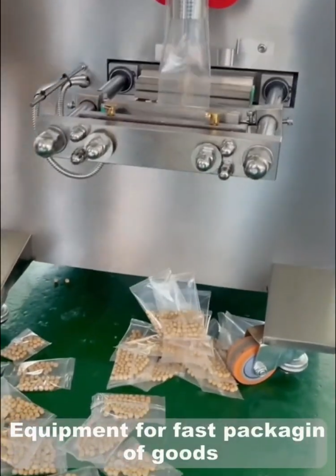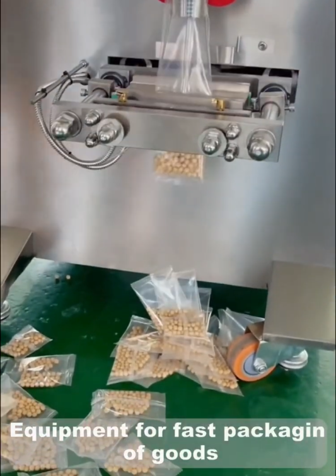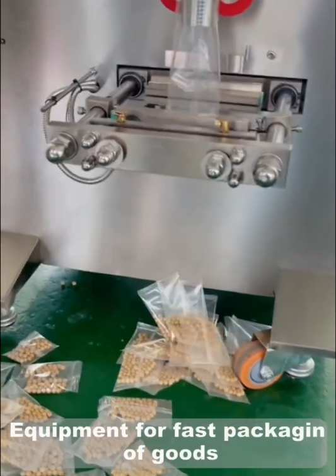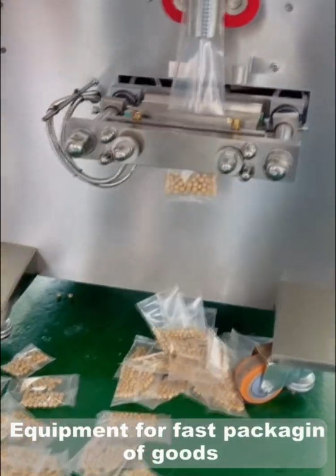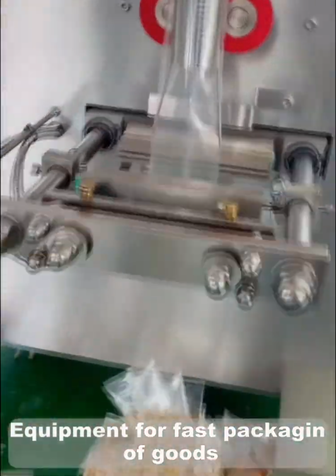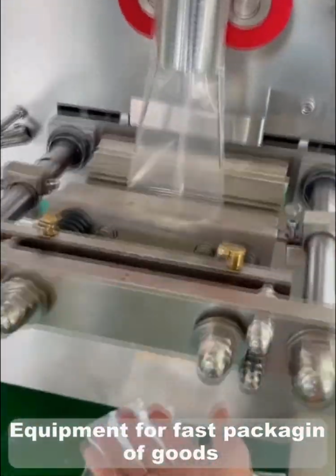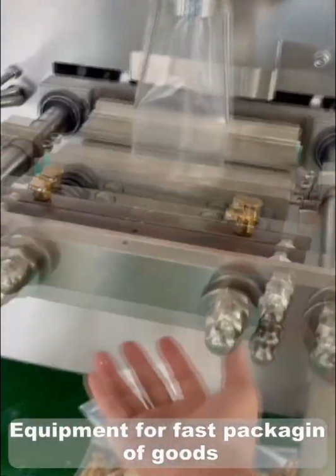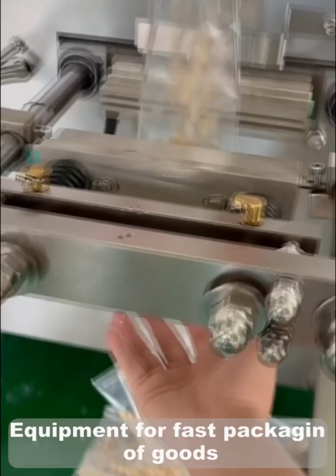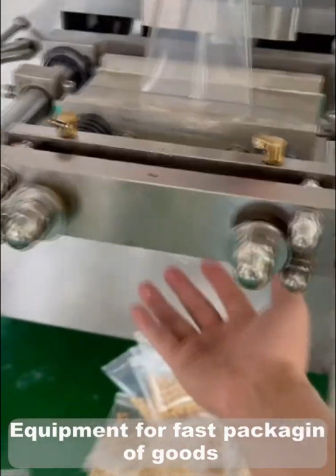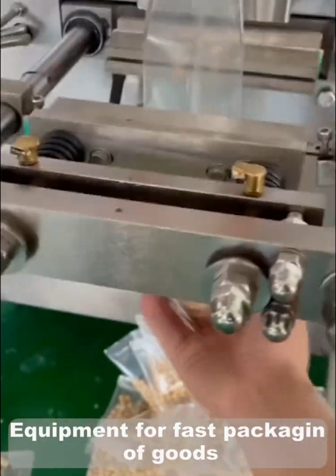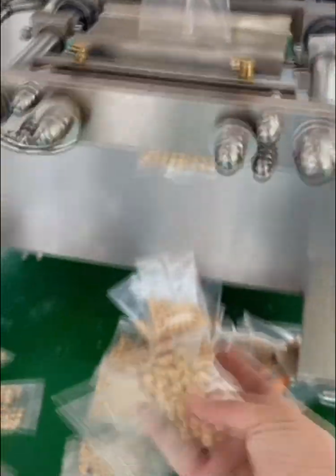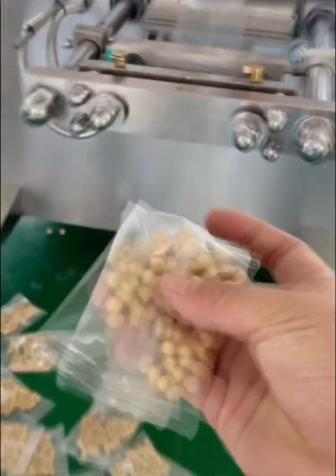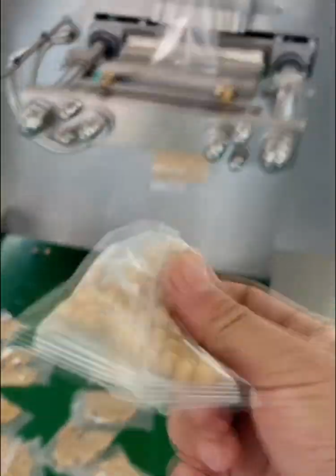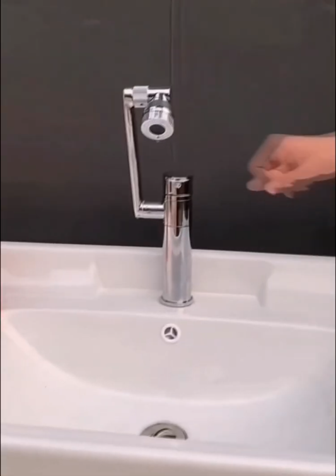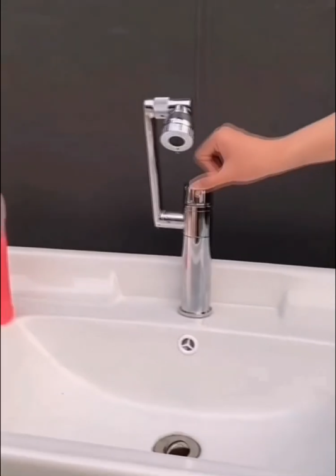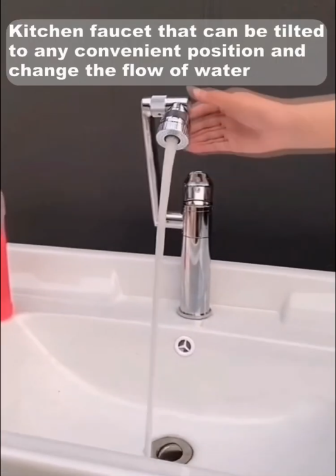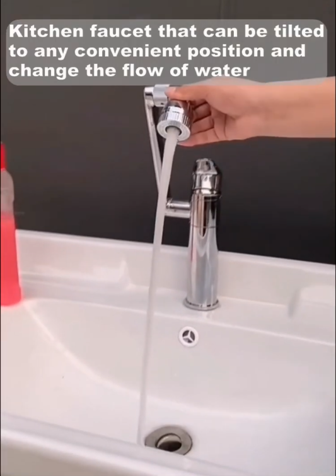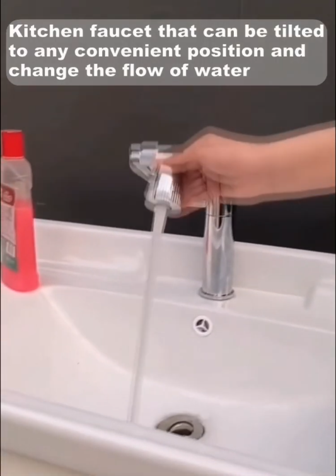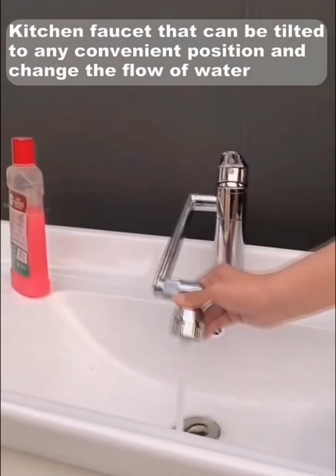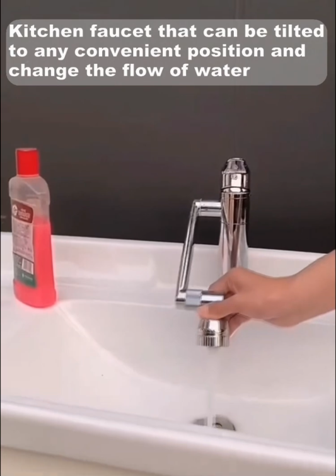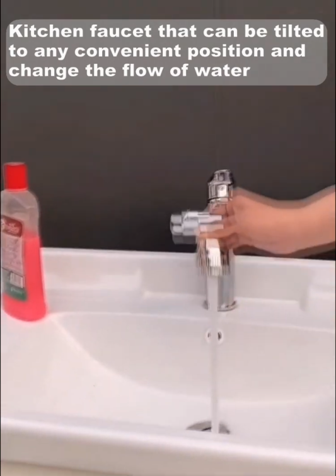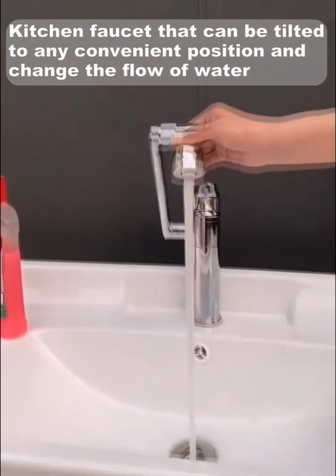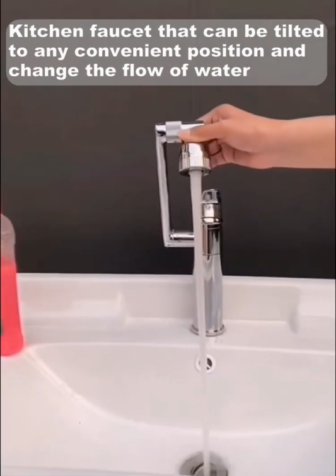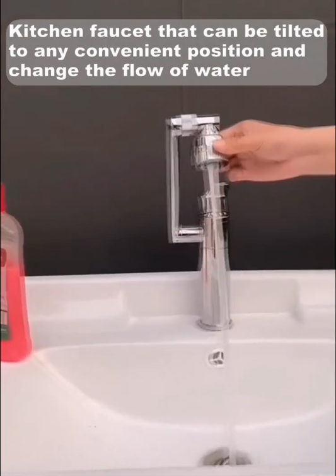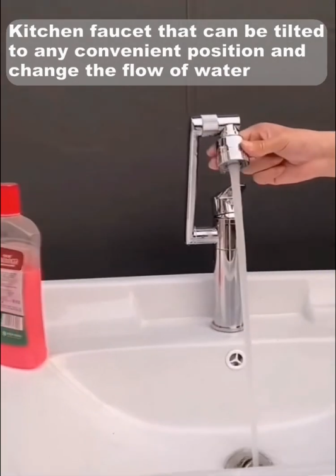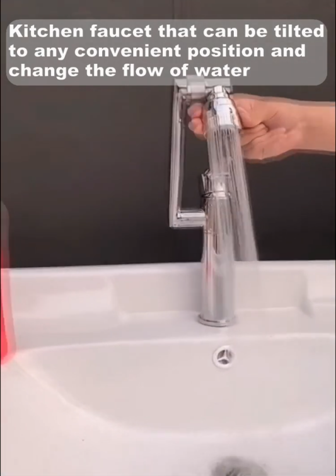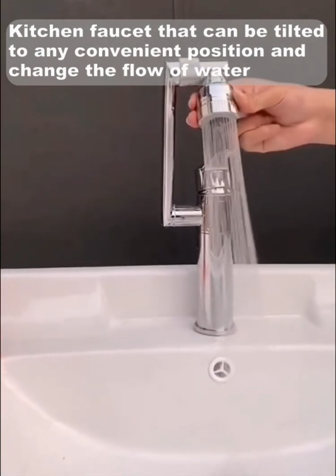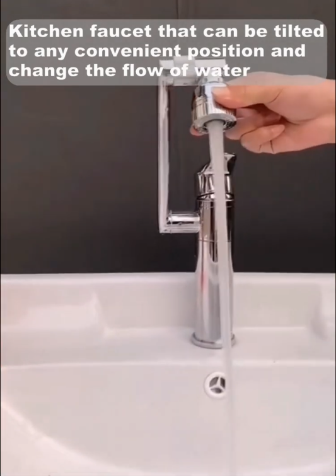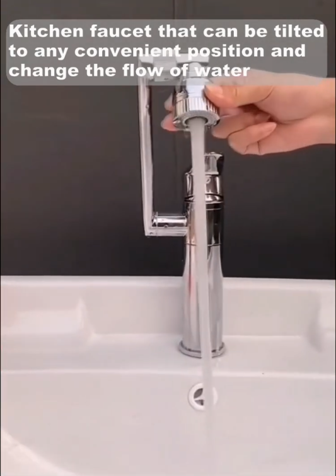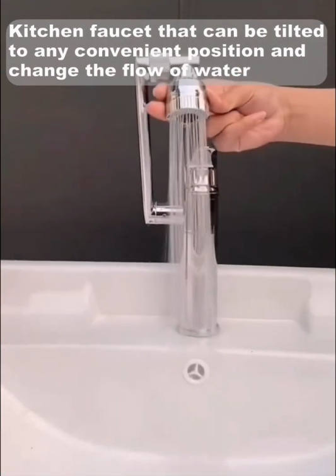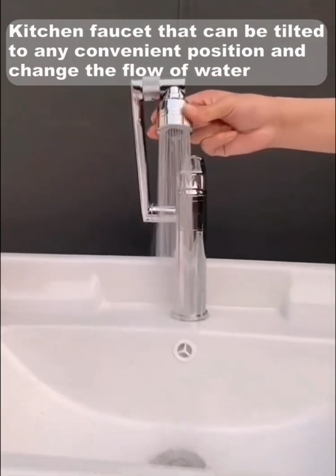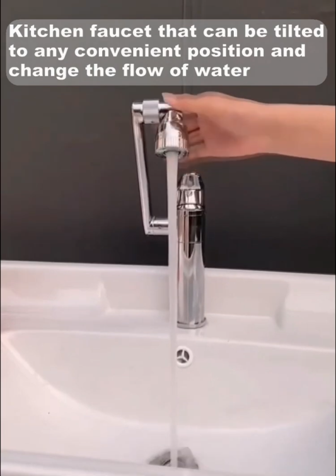Equipment for fast packing of goods. Kitchen faucets that can be tilted to any convenient position and change the flow of water.